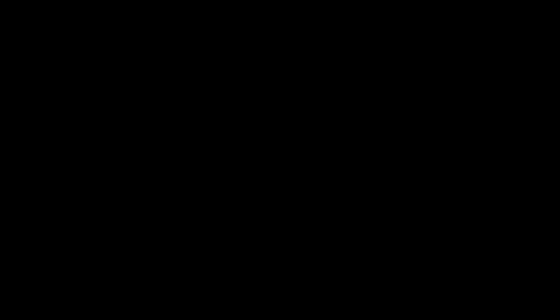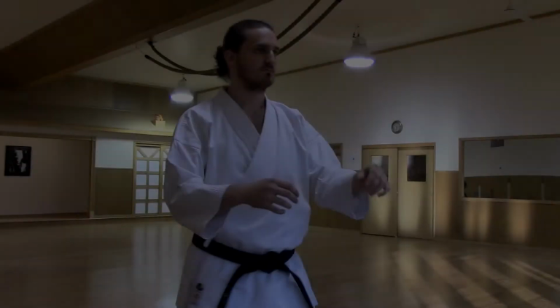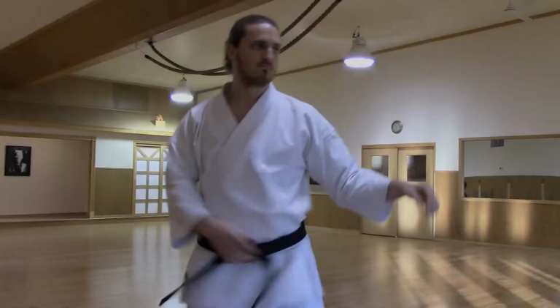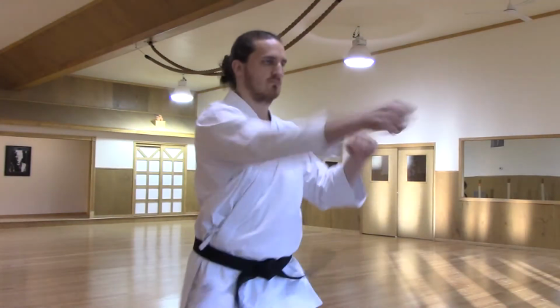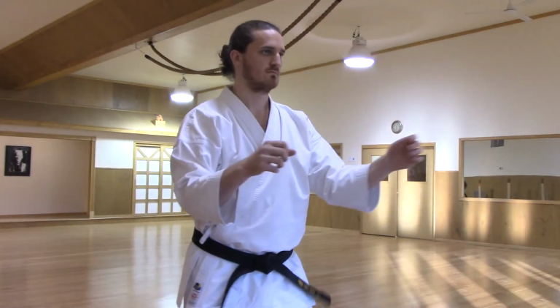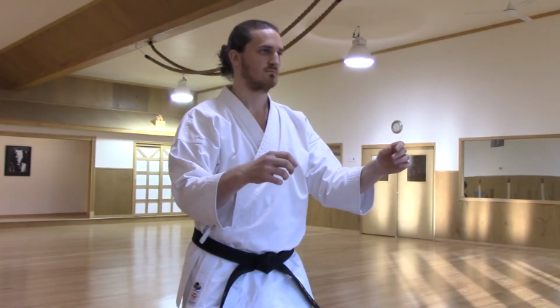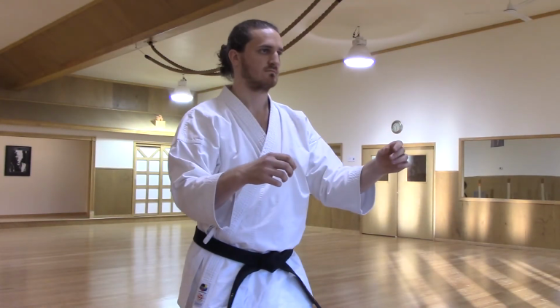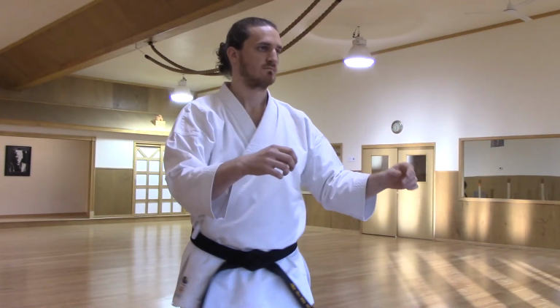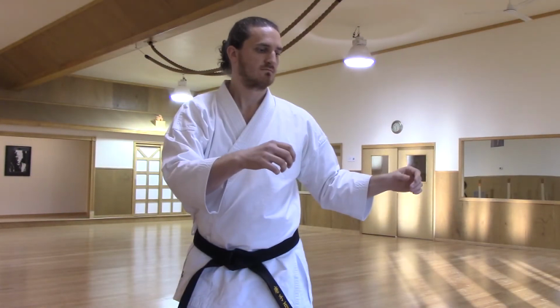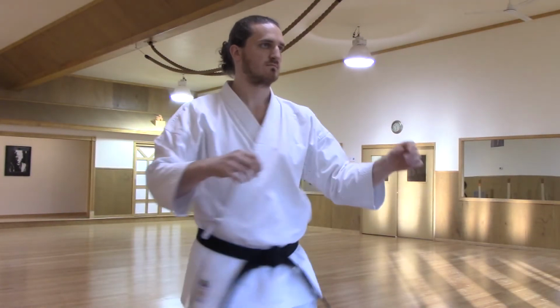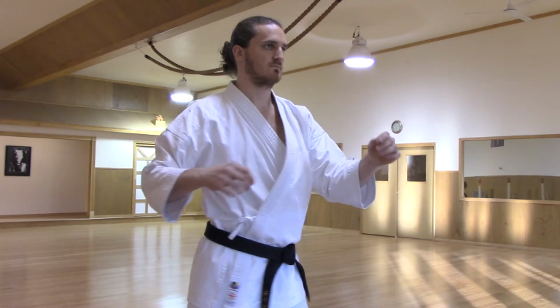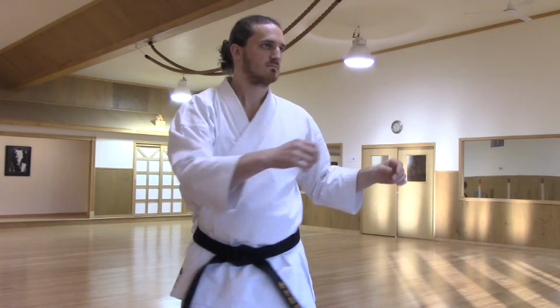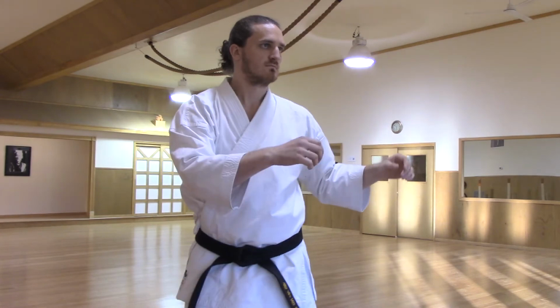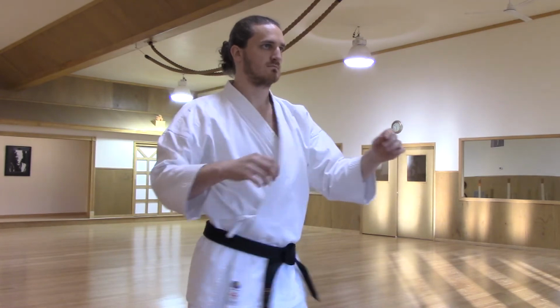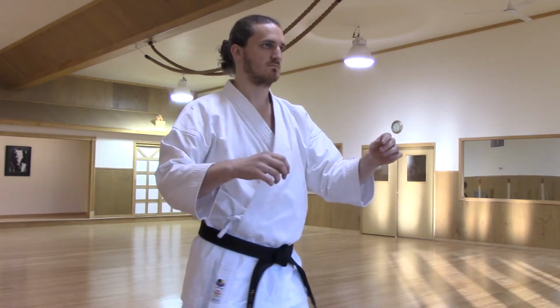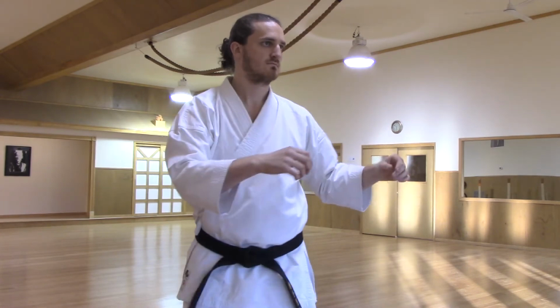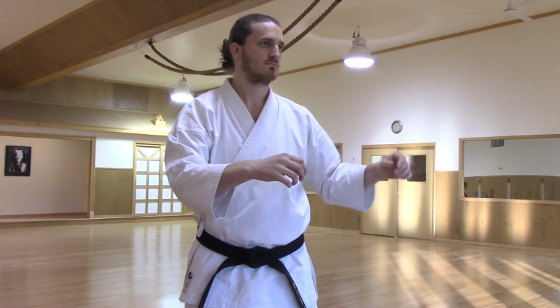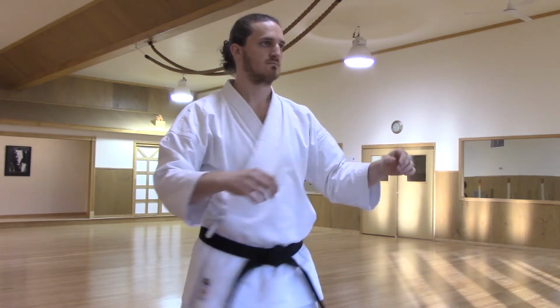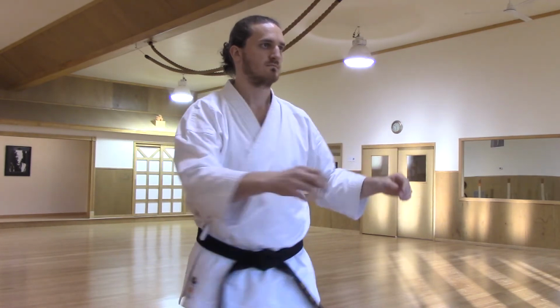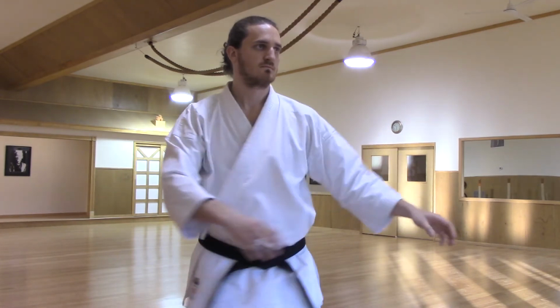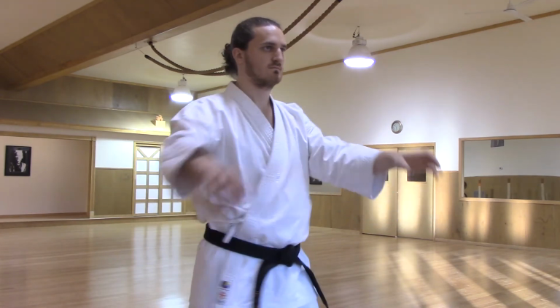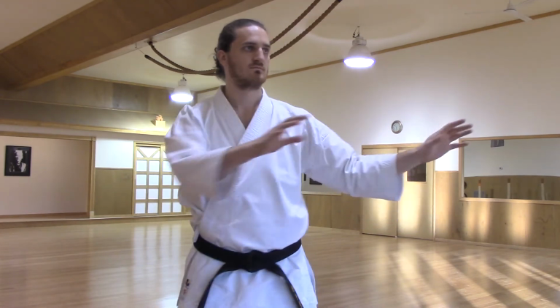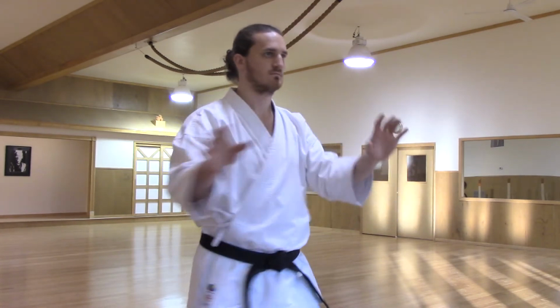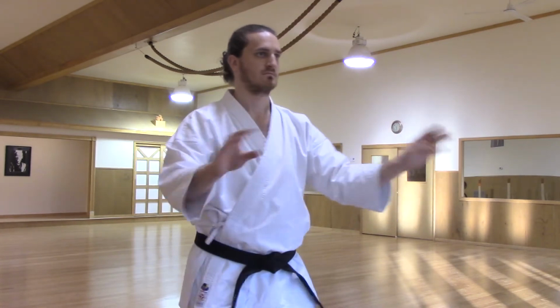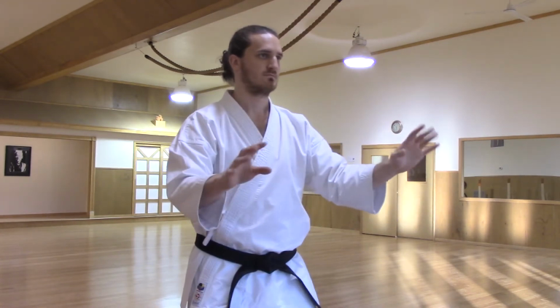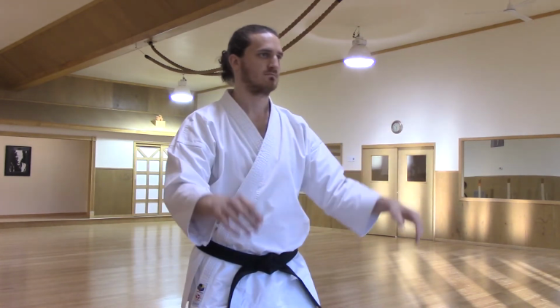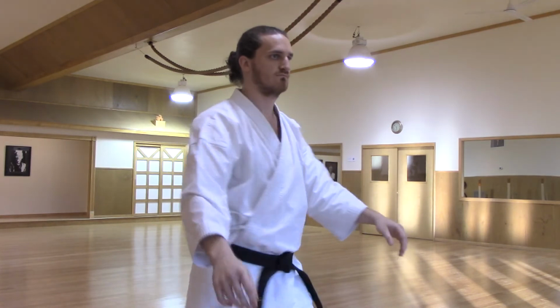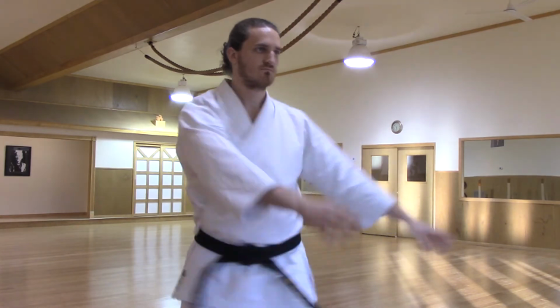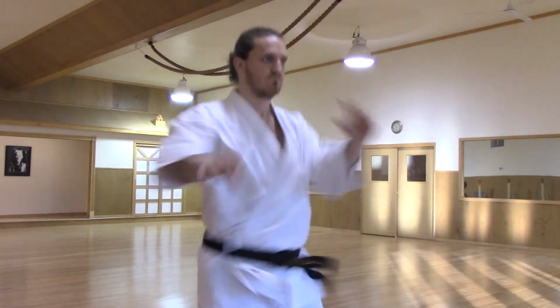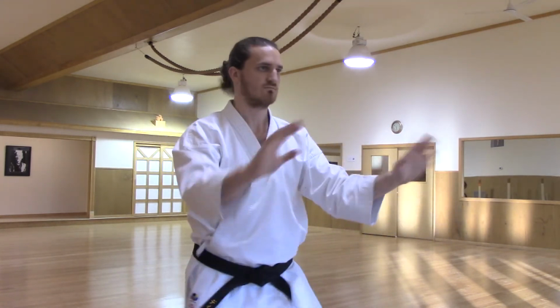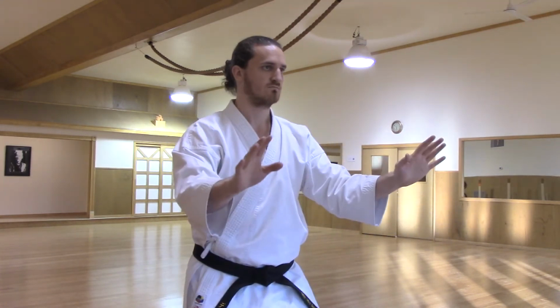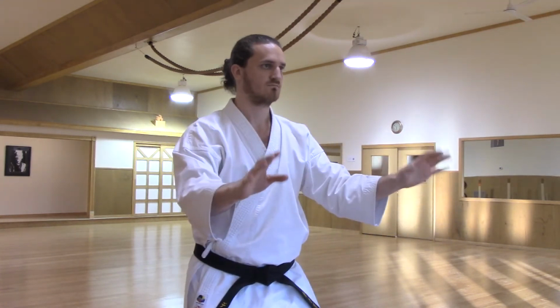If we take that one step further, utilizing both directions of rotating and allow the entire motion to move through our arms, it becomes a shaking method.